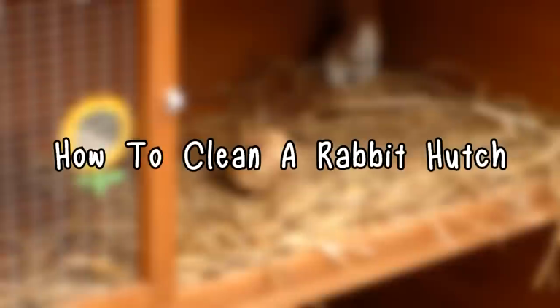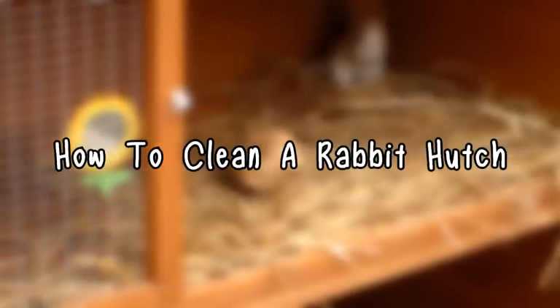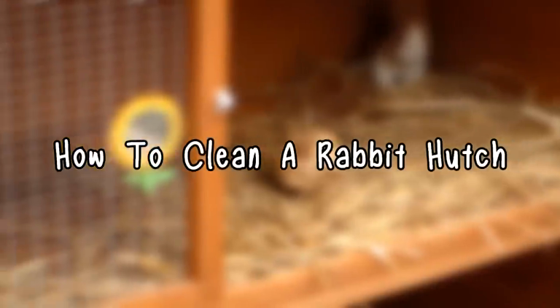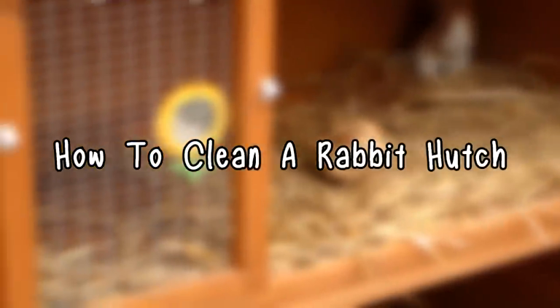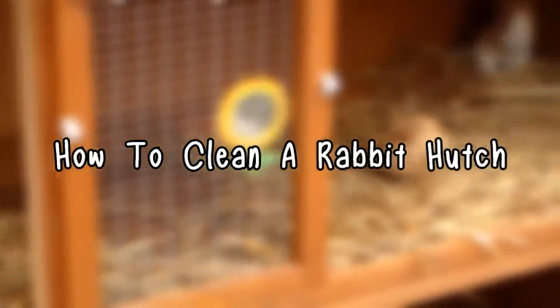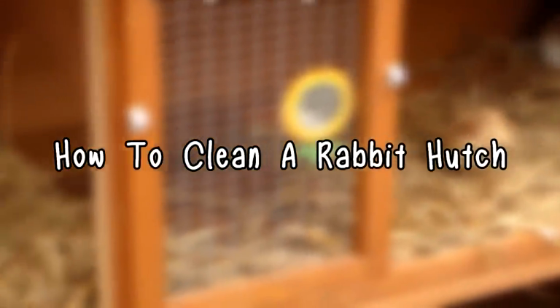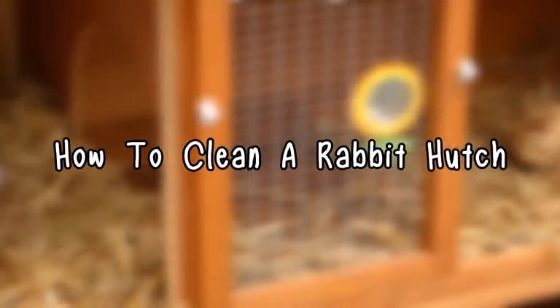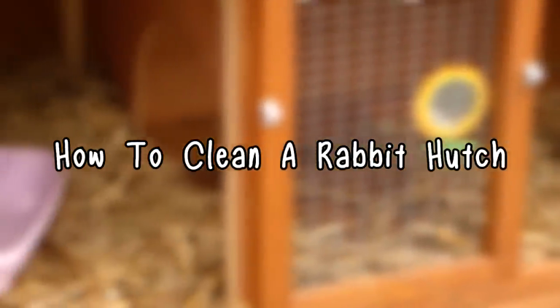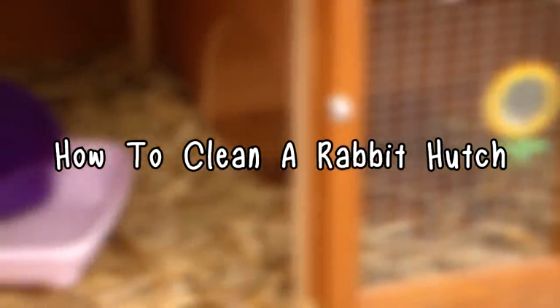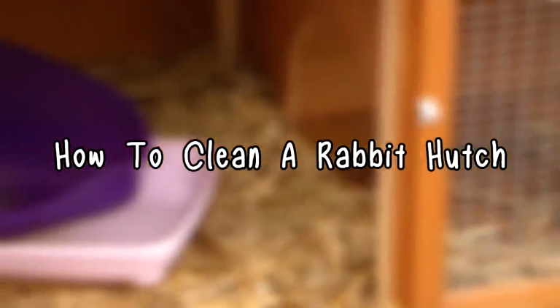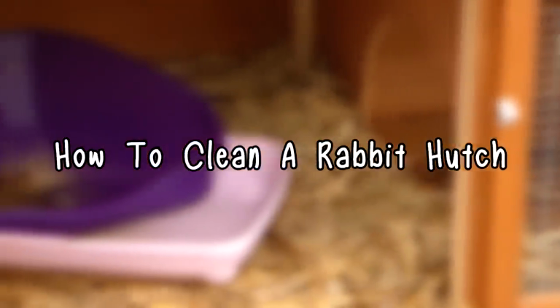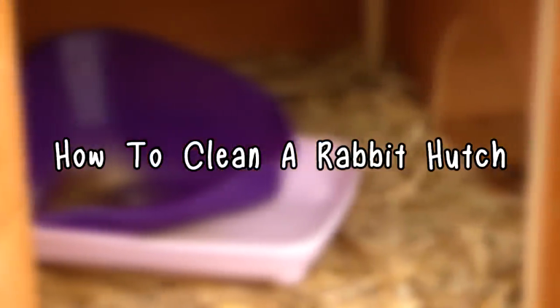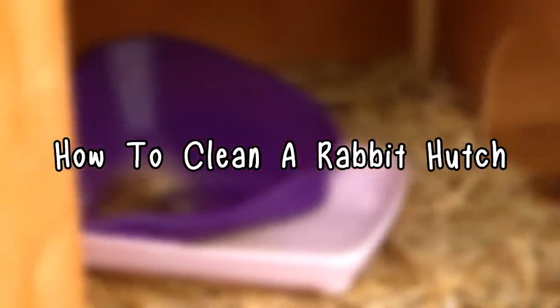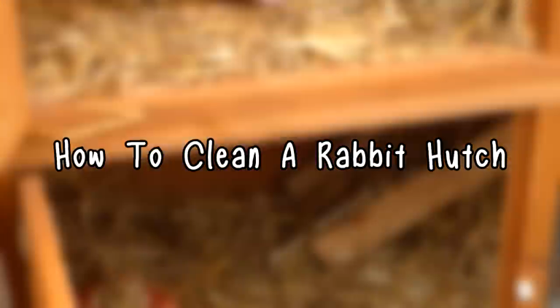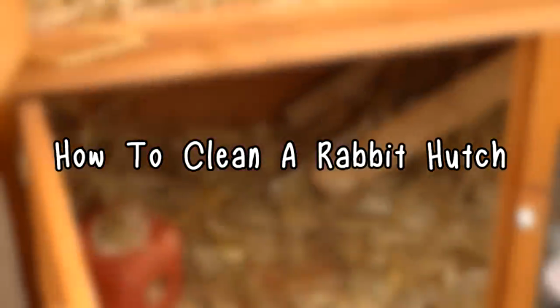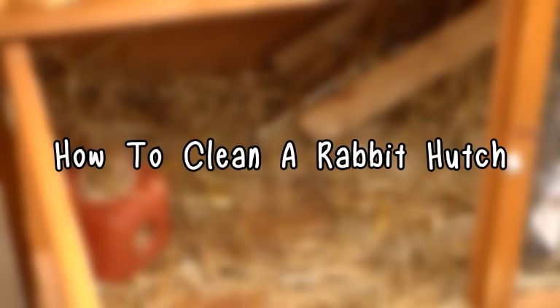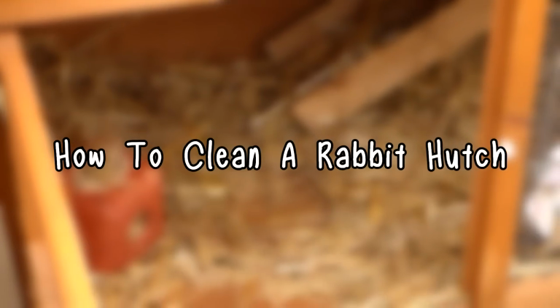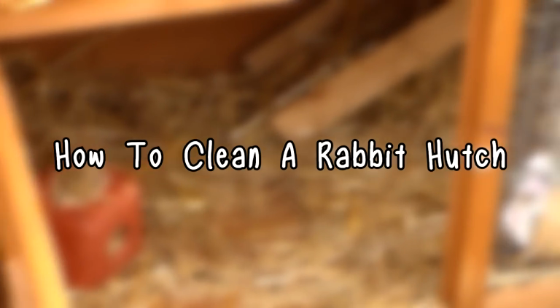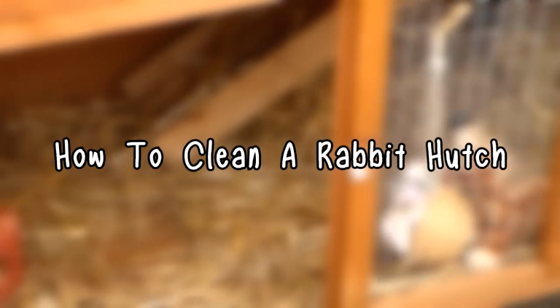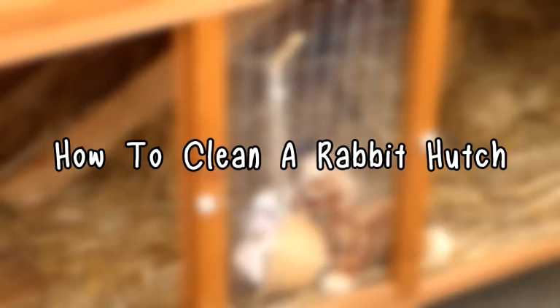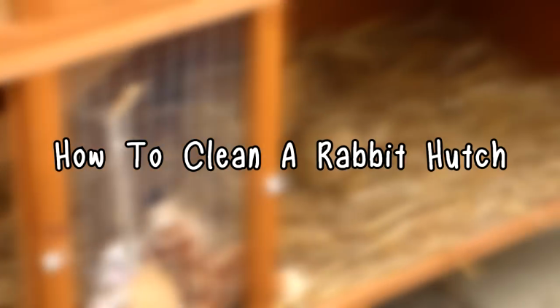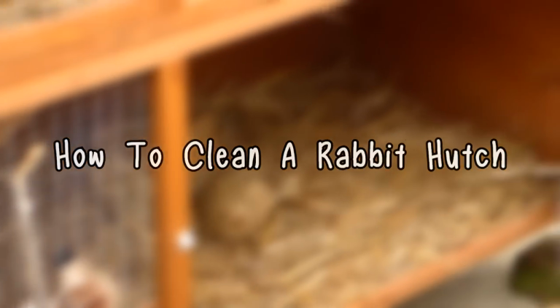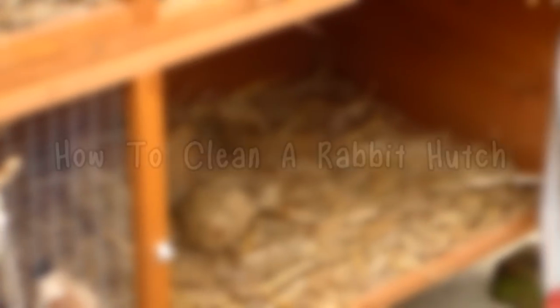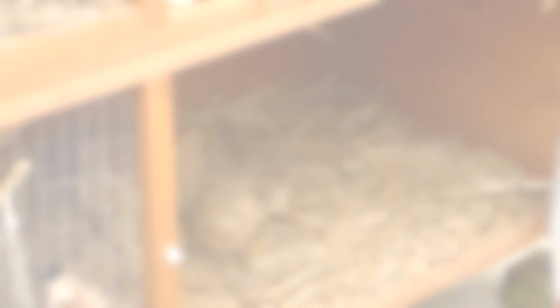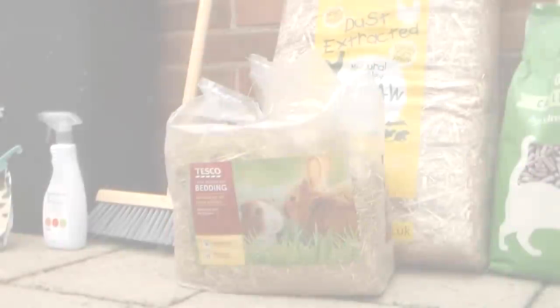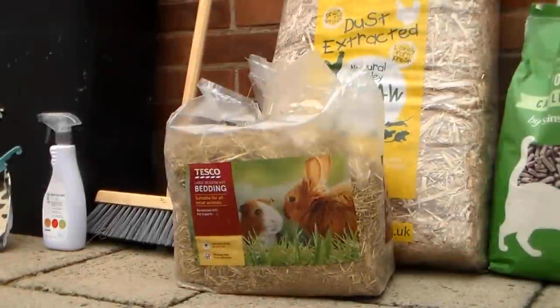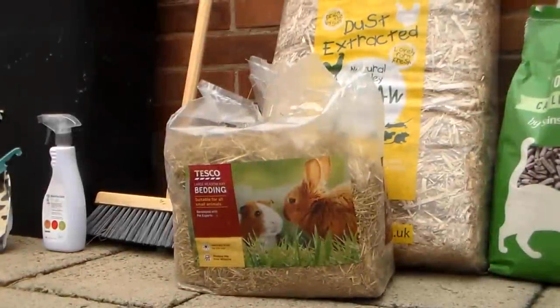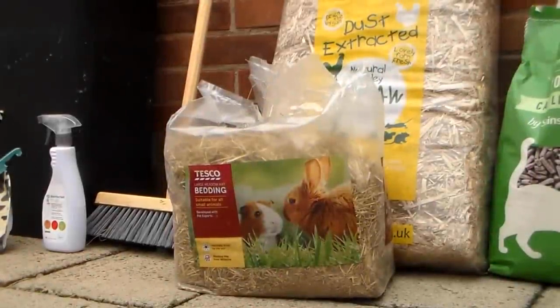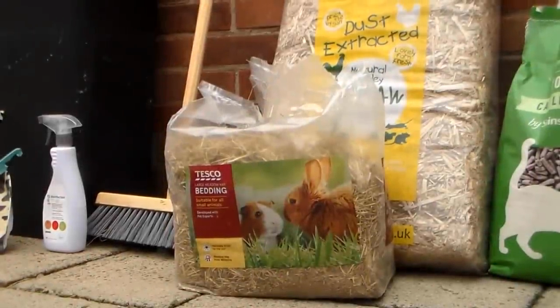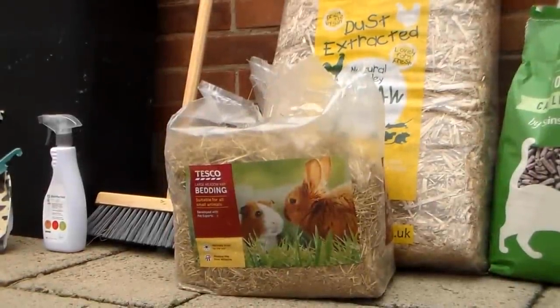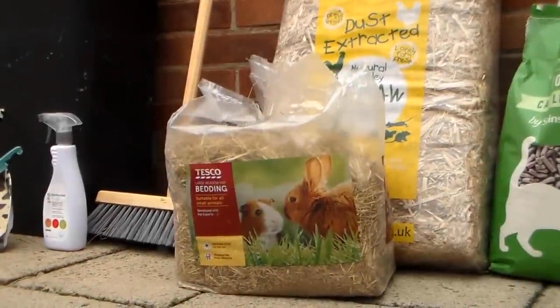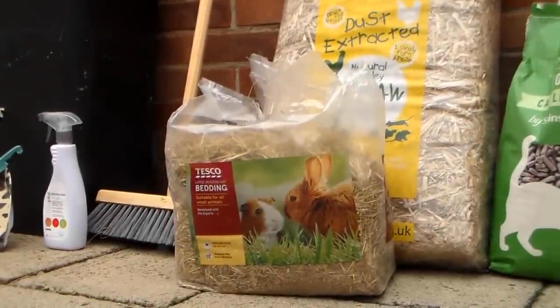Hi everyone, welcome back. Today I'm going to show you how to clean a rabbit hutch and the different techniques that I use to clean Rosie's hutch. First of all, I recommend getting all of your supplies together because this just saves a lot of time.